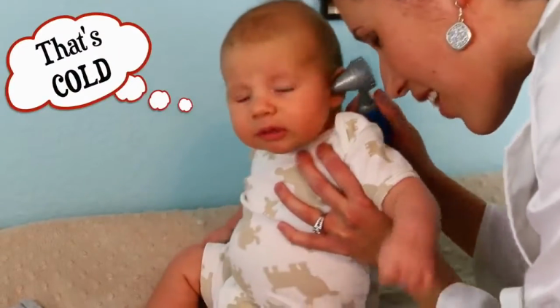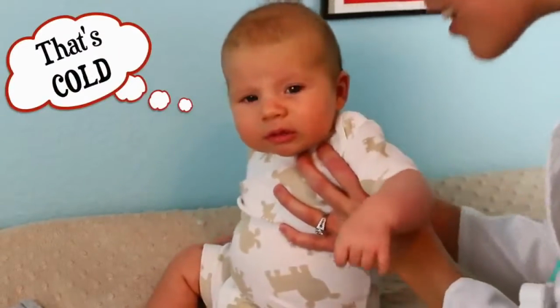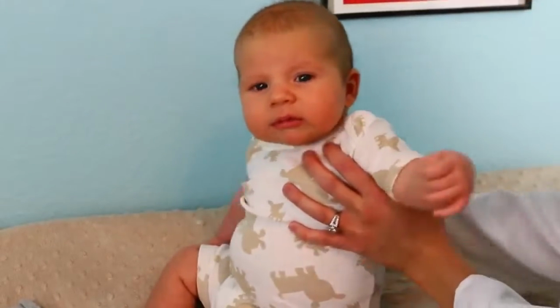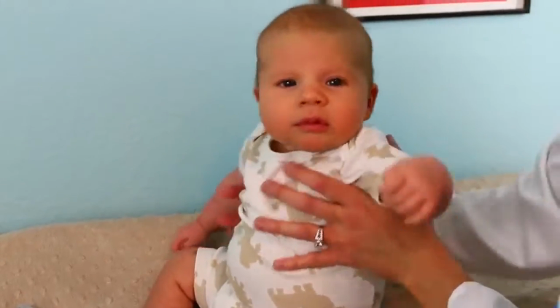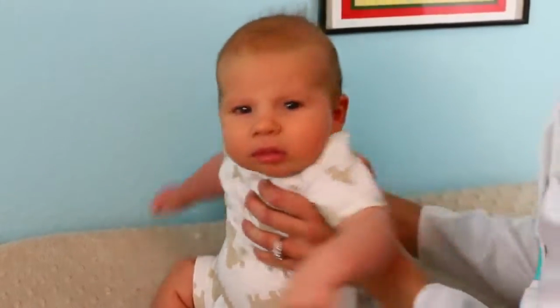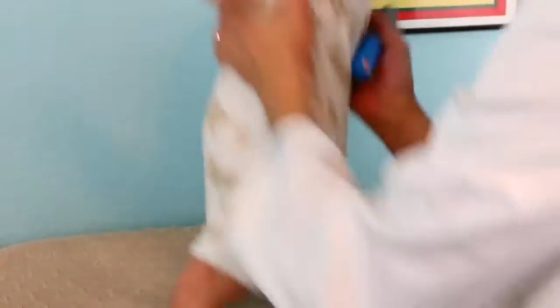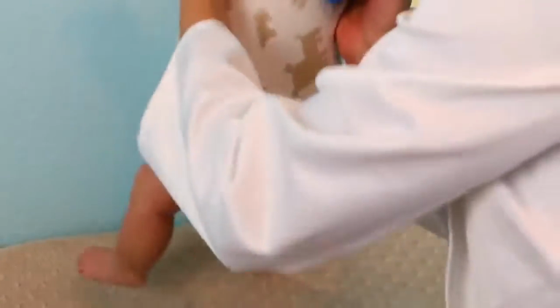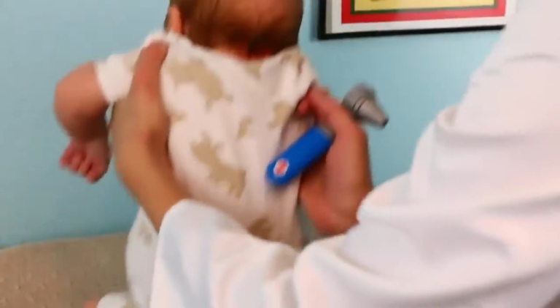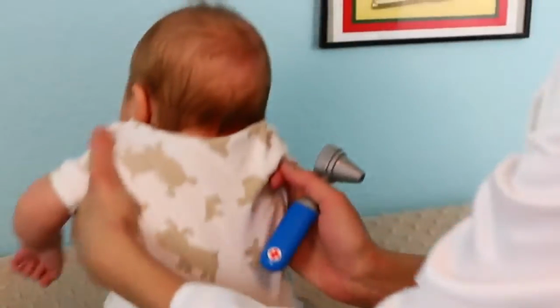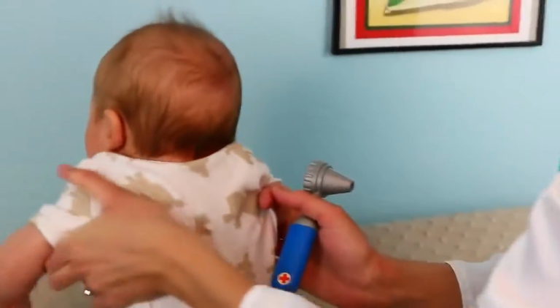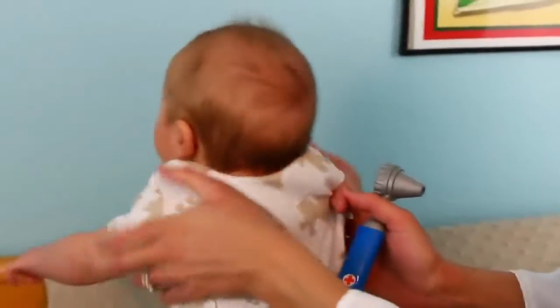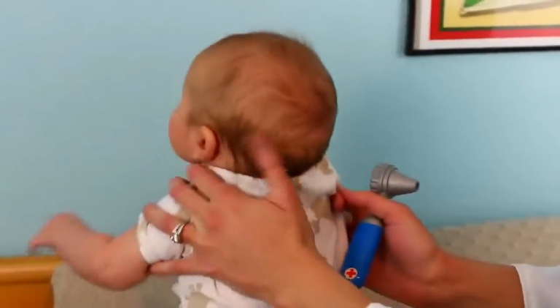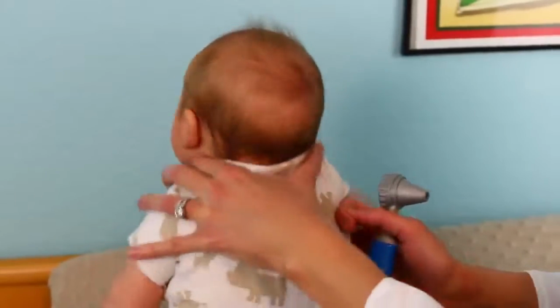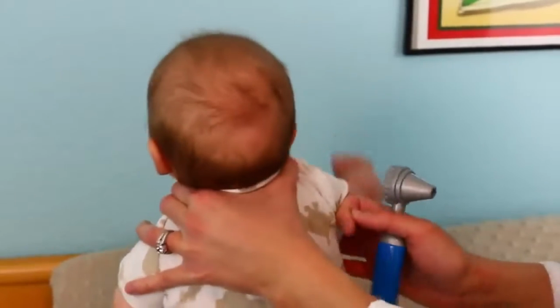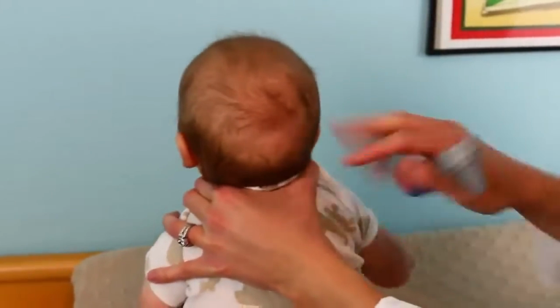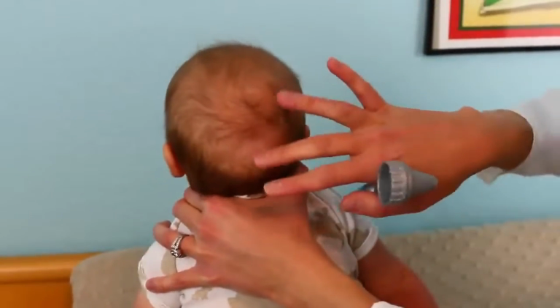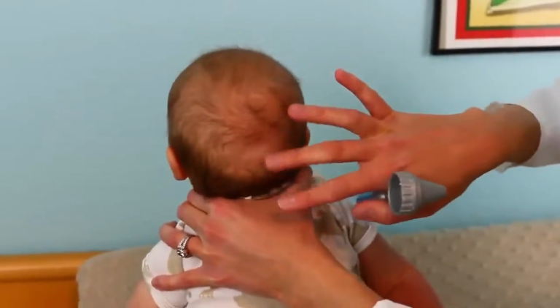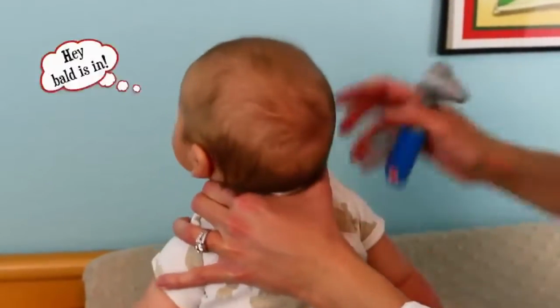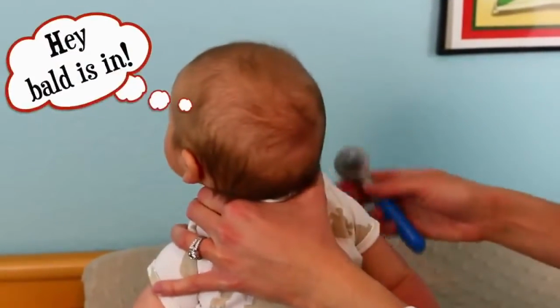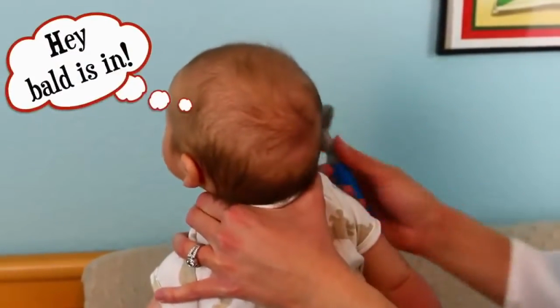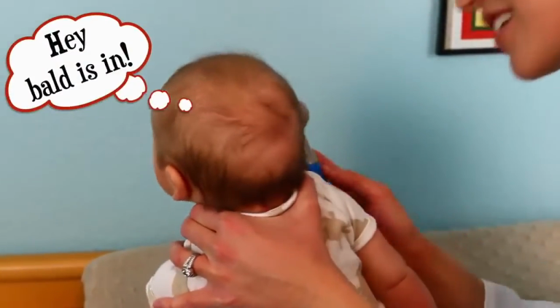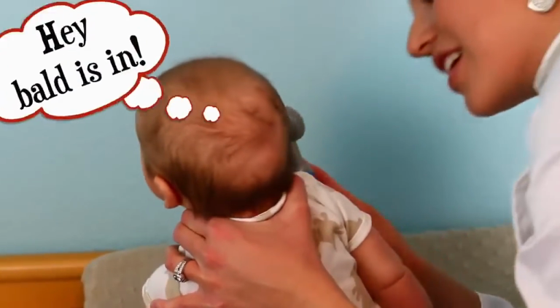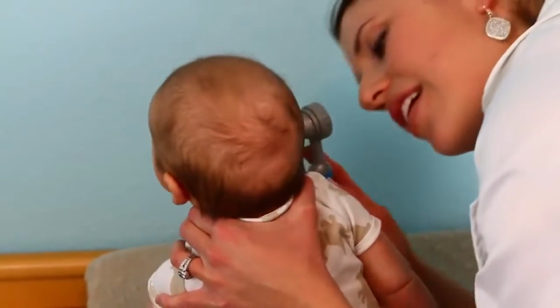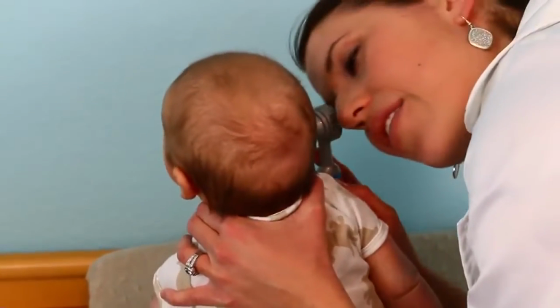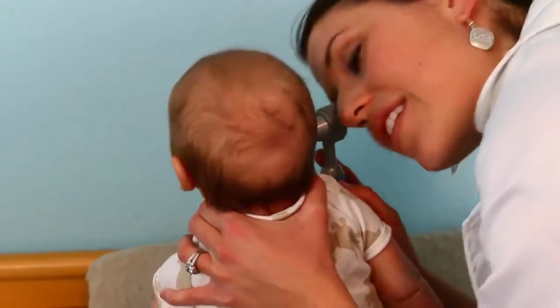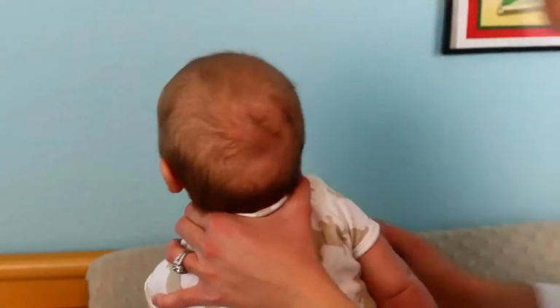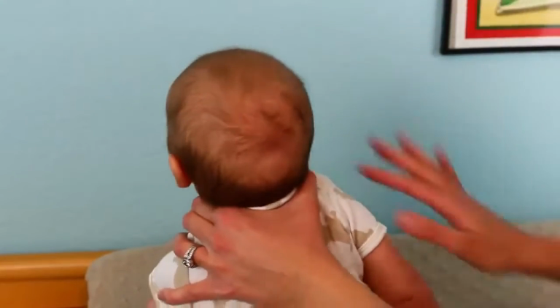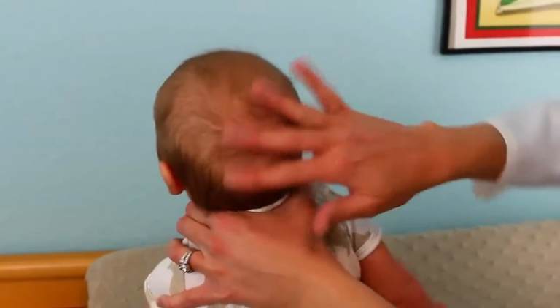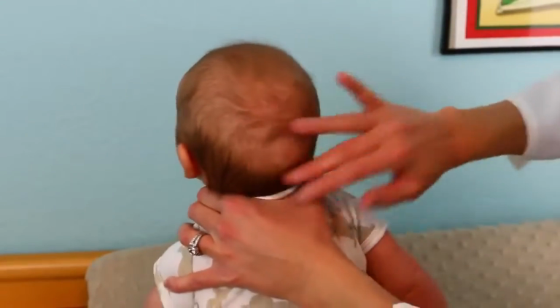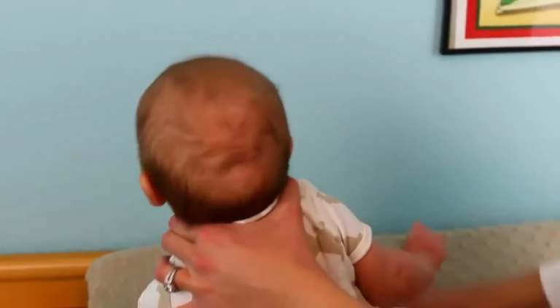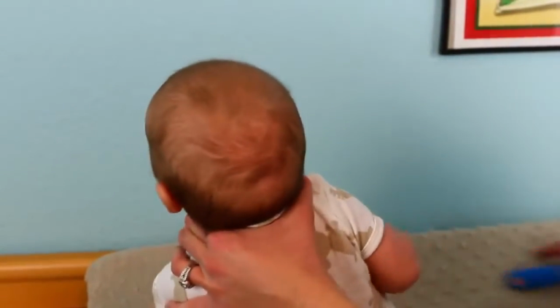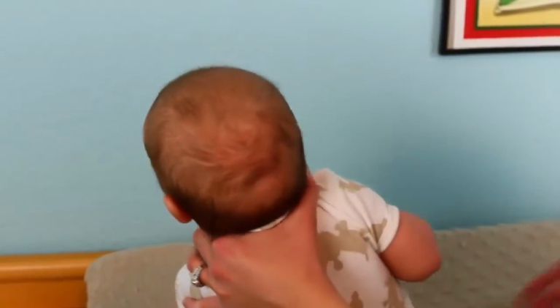Okay, now let's check his ears and make sure there's no infection. That looks good on that ear, let's check this ear. He's getting a little bit of a bald spot just from lying down so much — his hair's just kind of rubbing off a little bit, but that's normal for a baby.